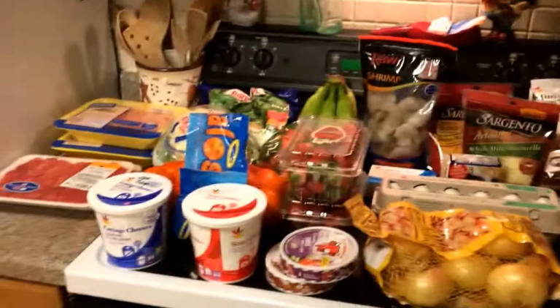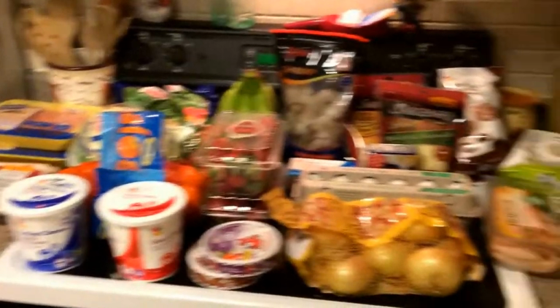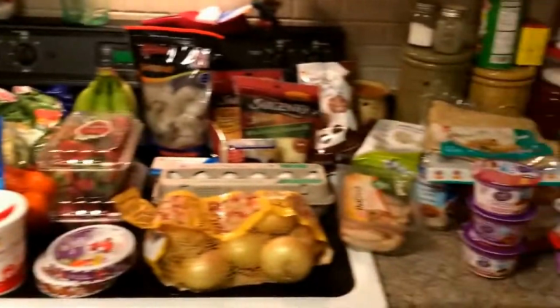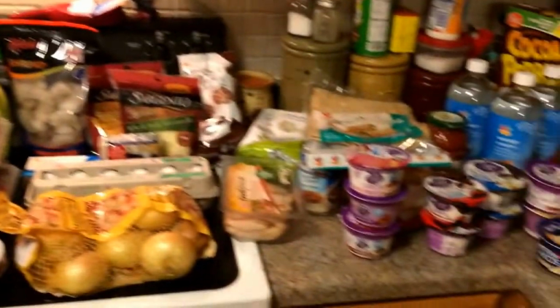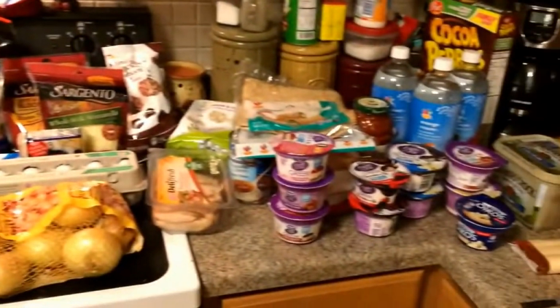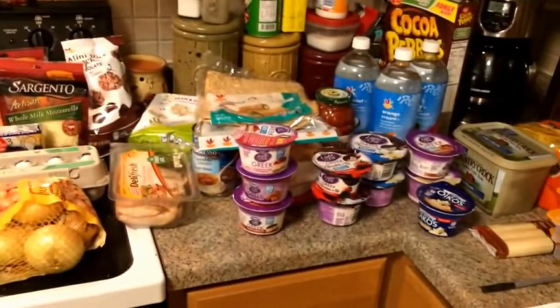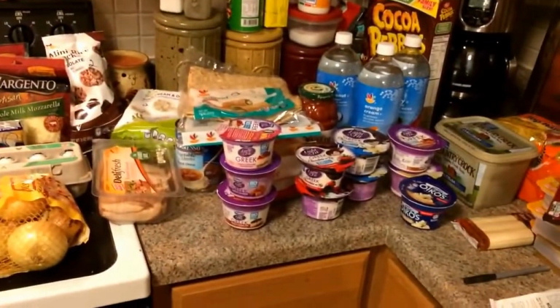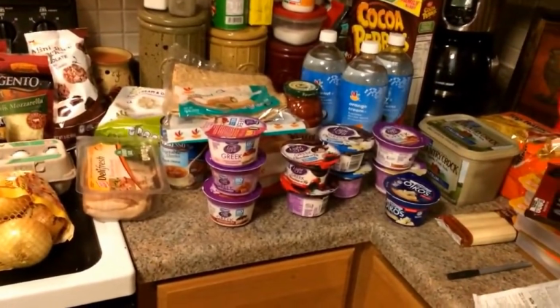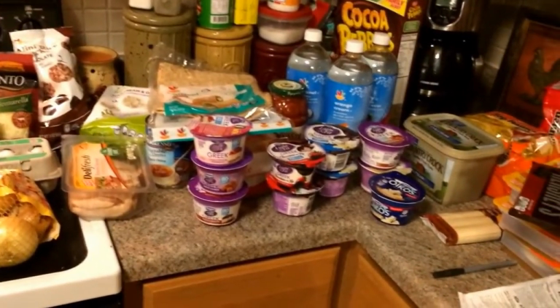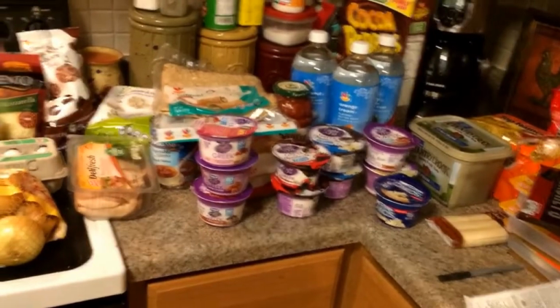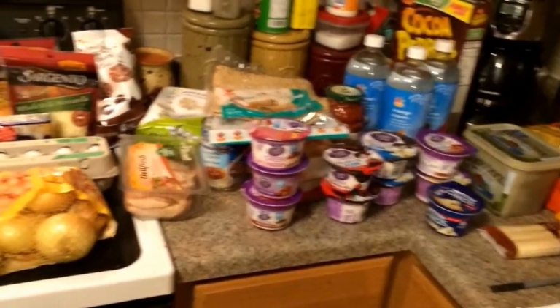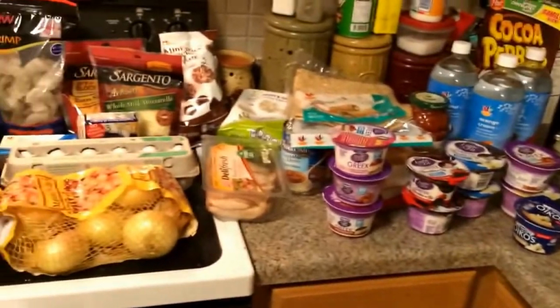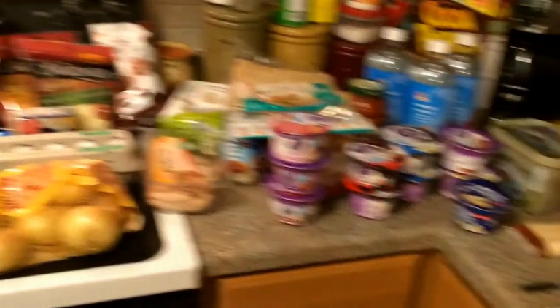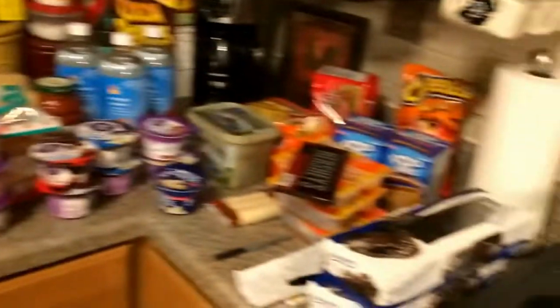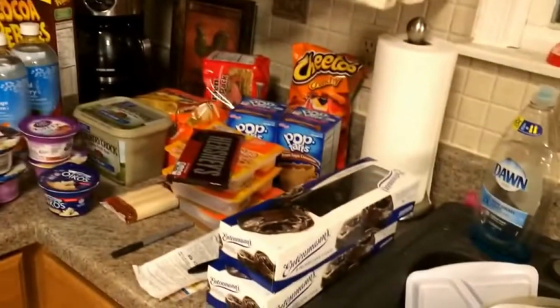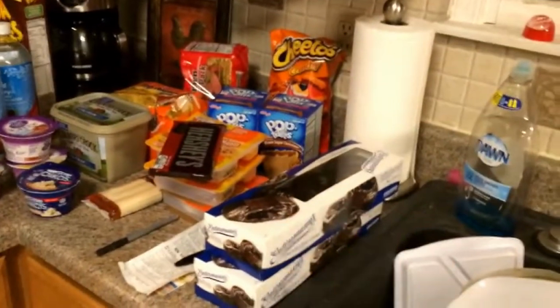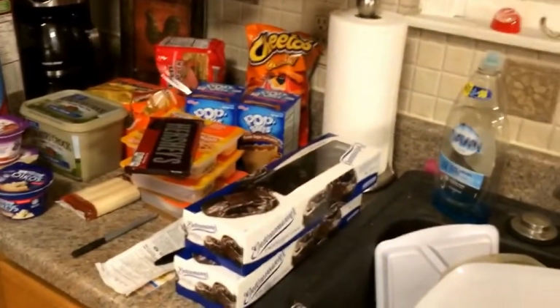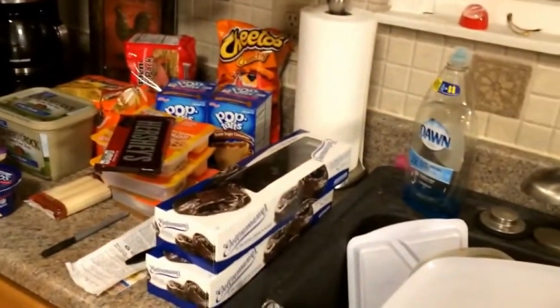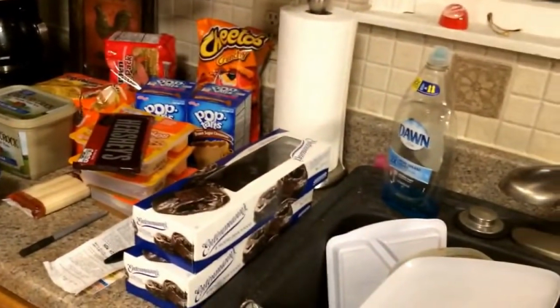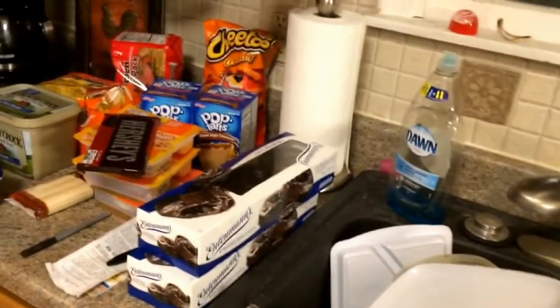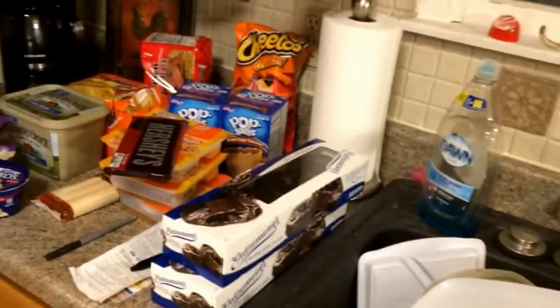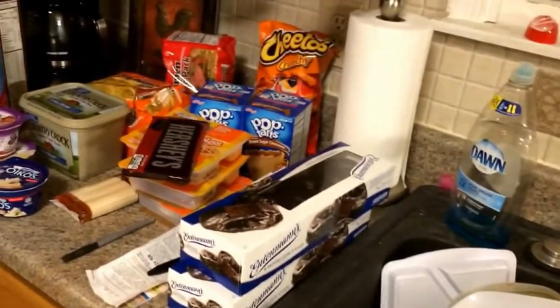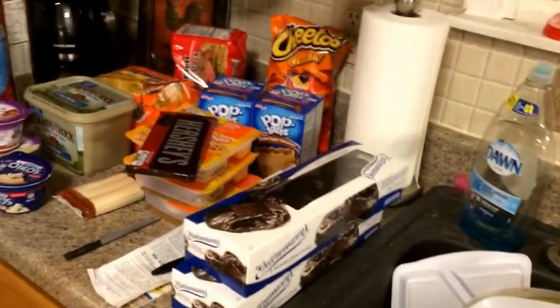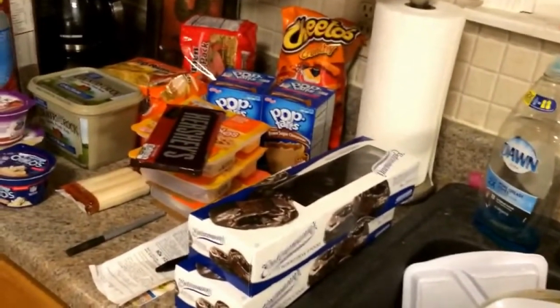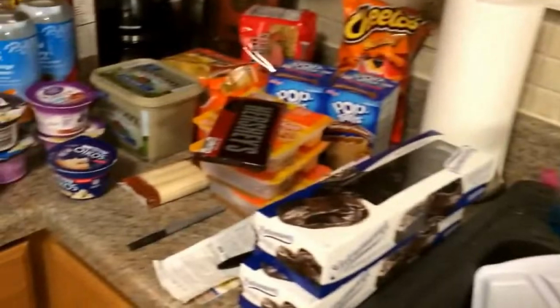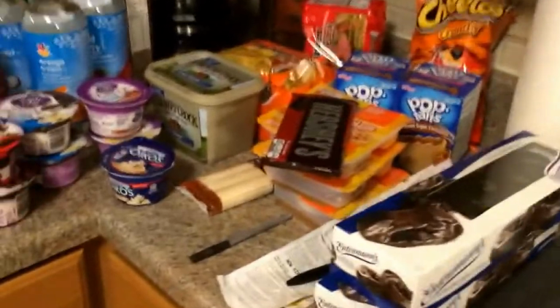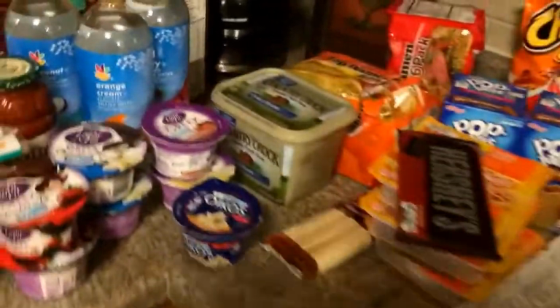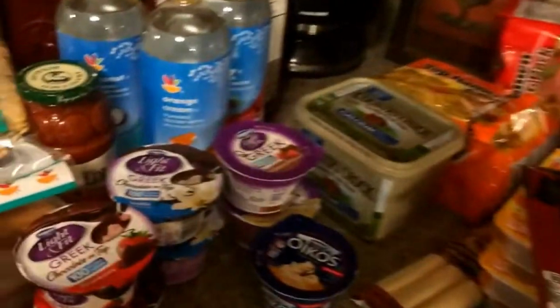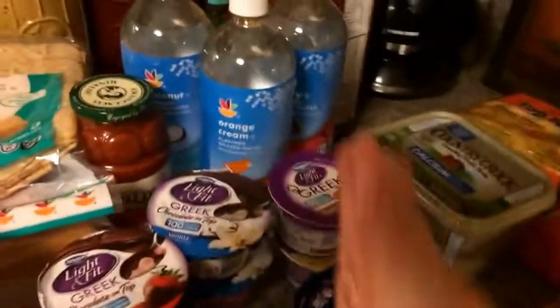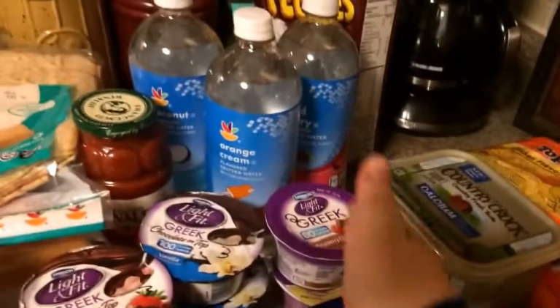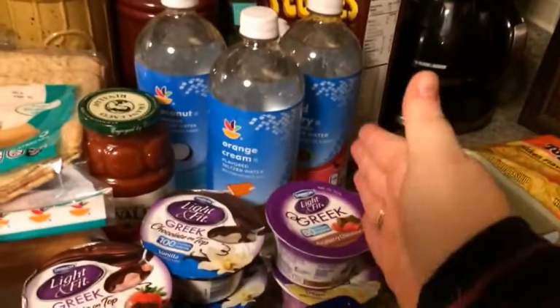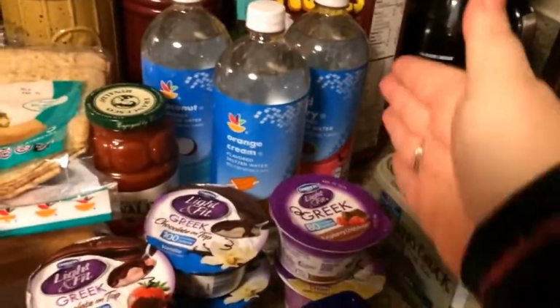Hey everyone, so I wanted to show you my grocery haul. It's been a while, so I got a bunch of stuff. This corner is not mine — this corner is my husband and child's, so don't judge. Anyway, mine kind of starts right here.